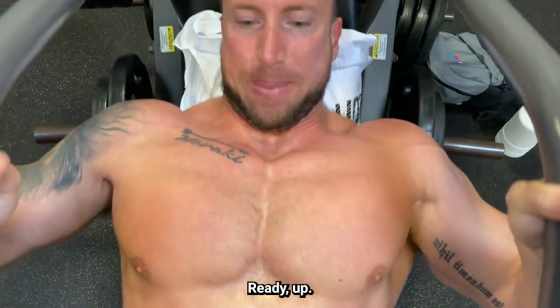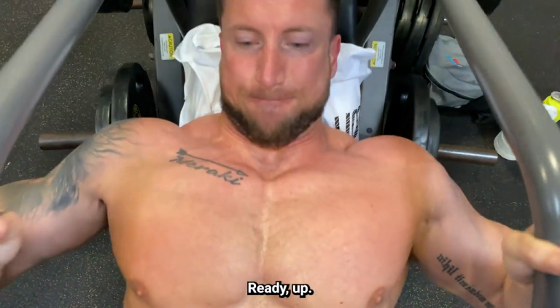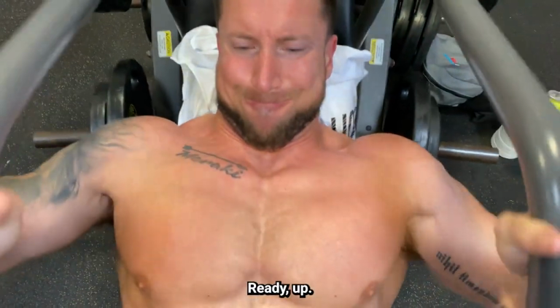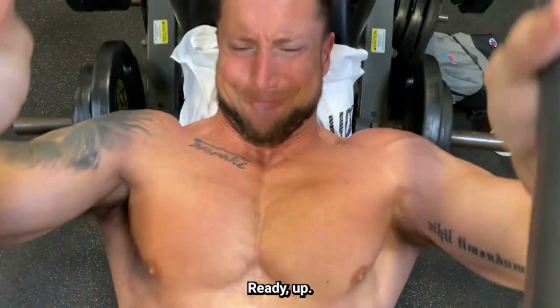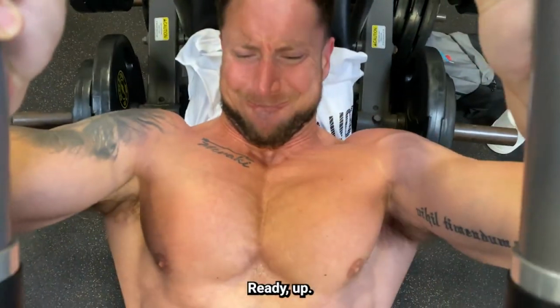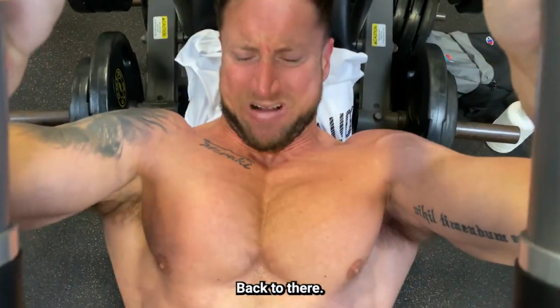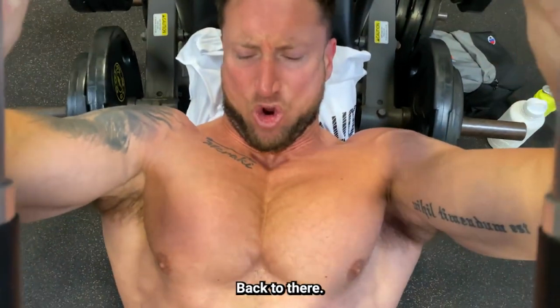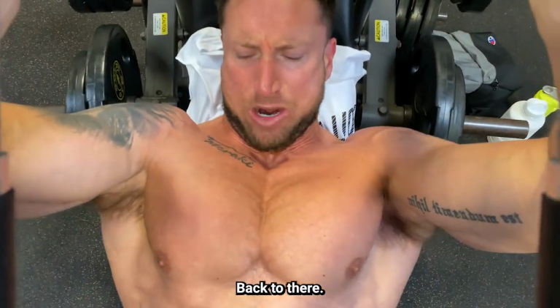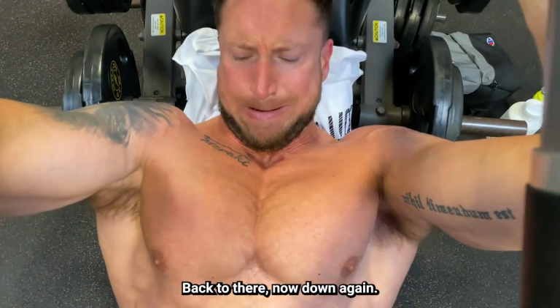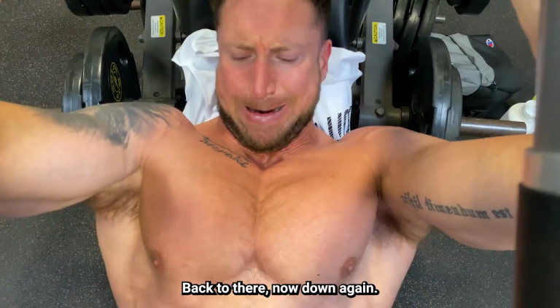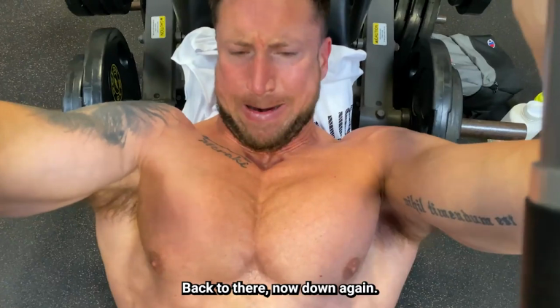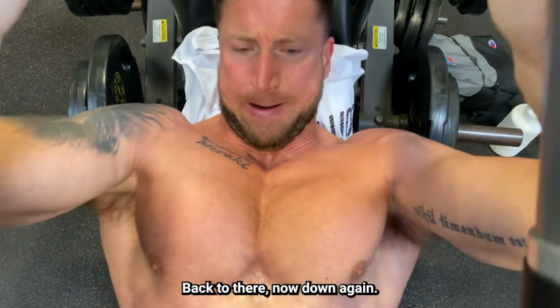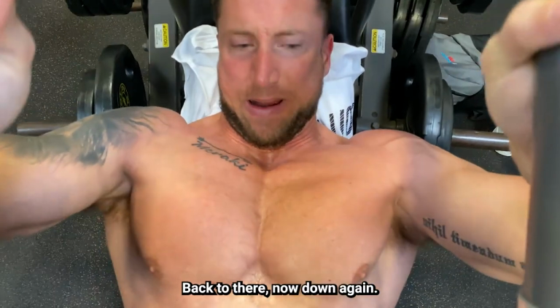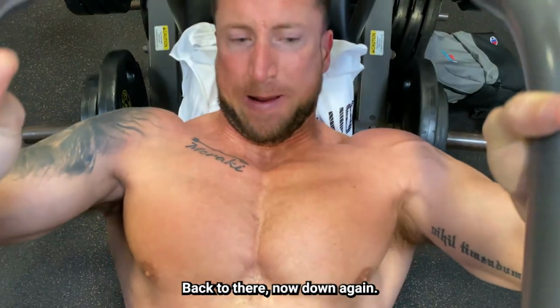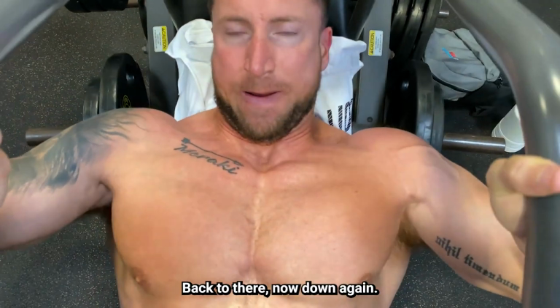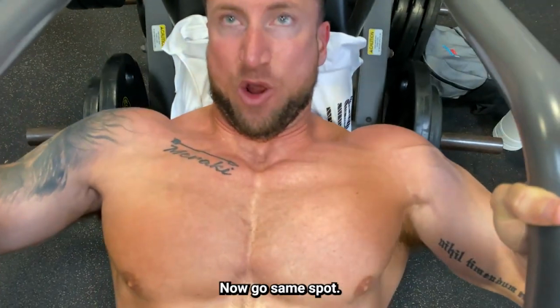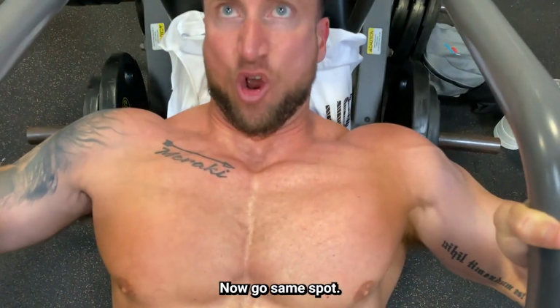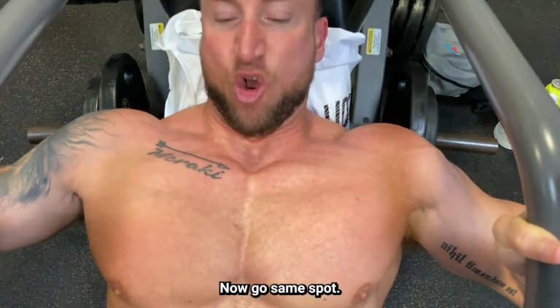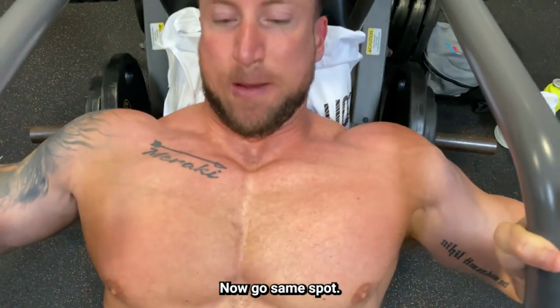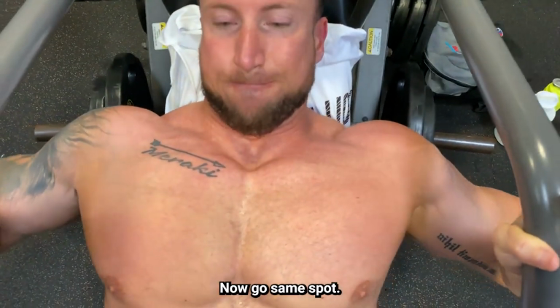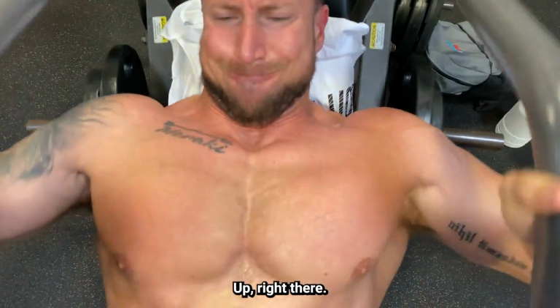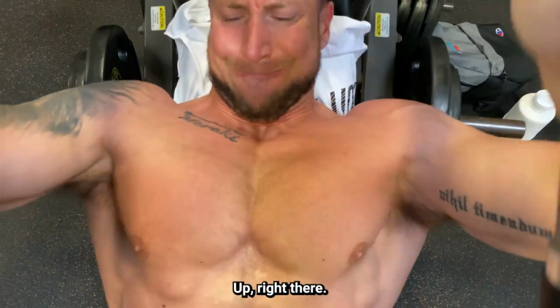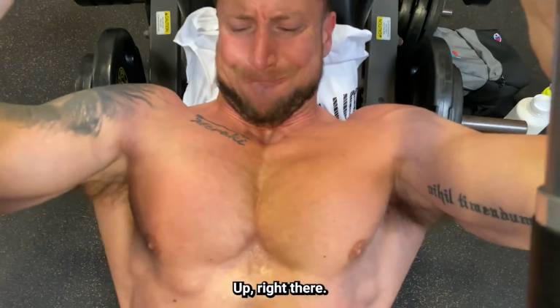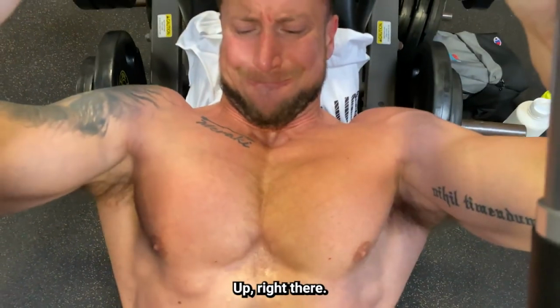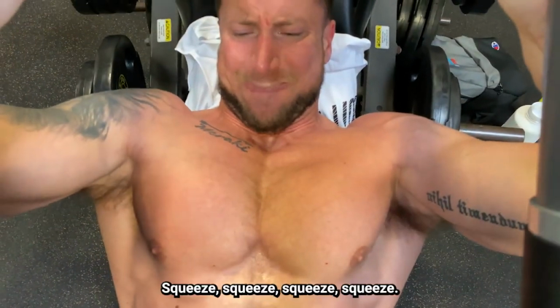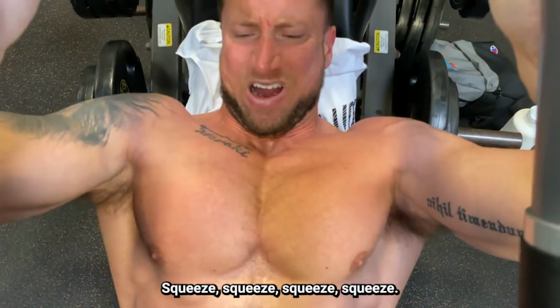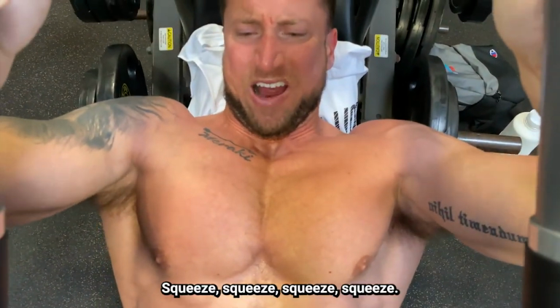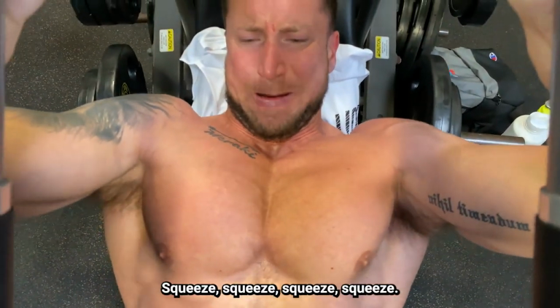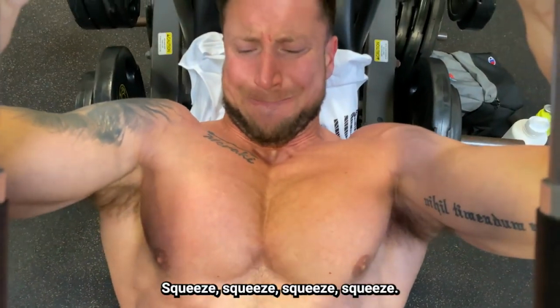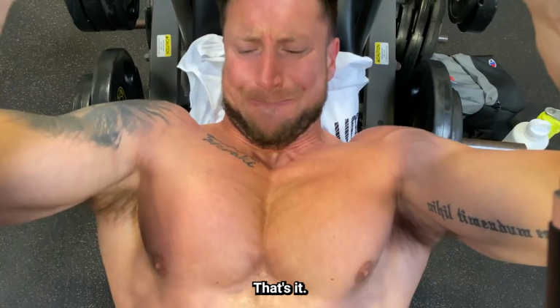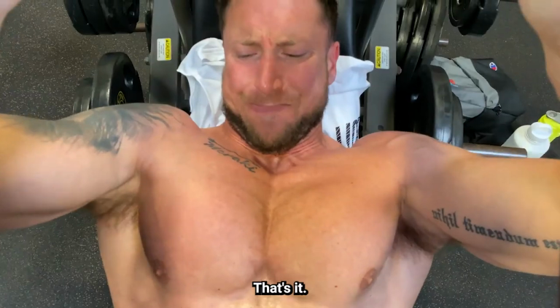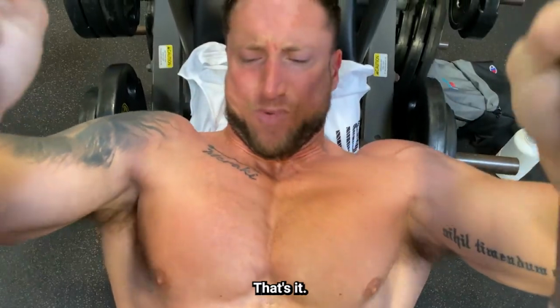Ready? Up, right to there — right to there. Now down again, now push. Up, right there. Squeeze, squeeze. That's it.